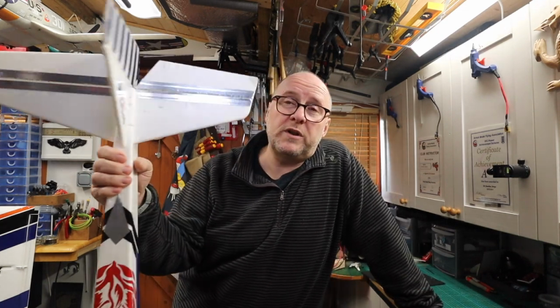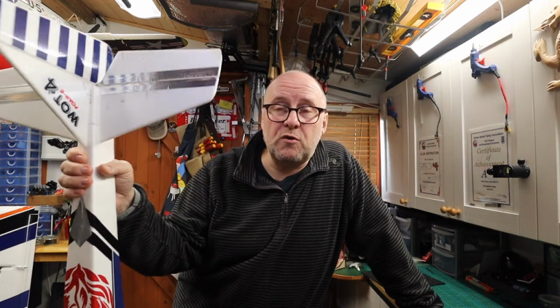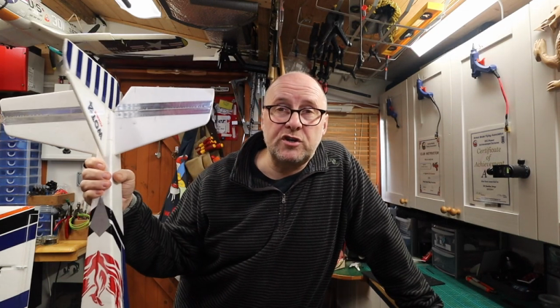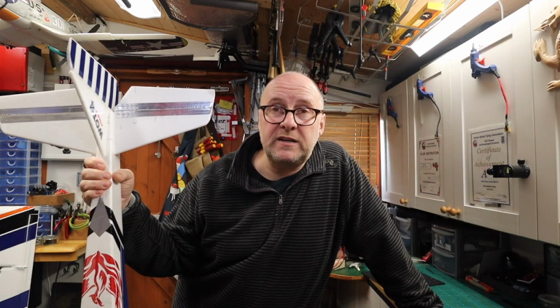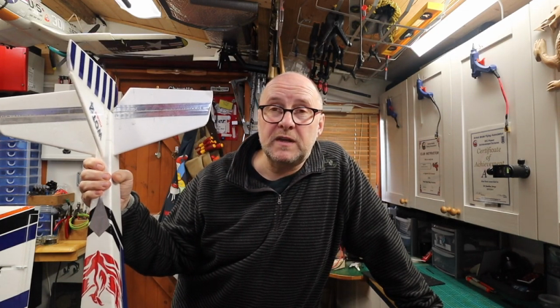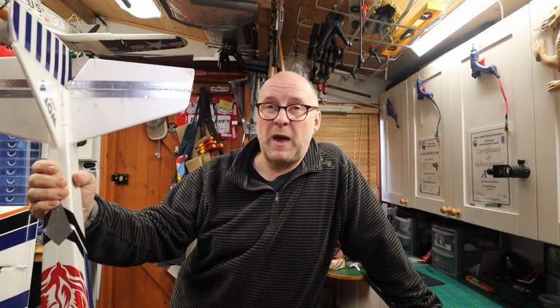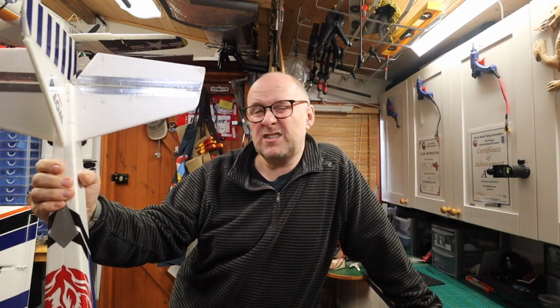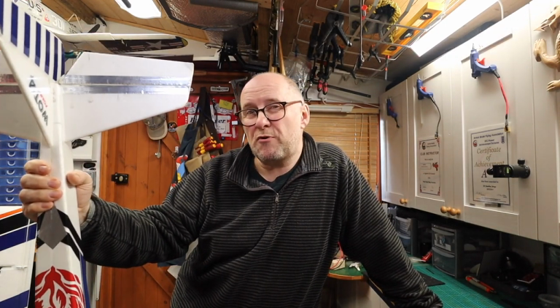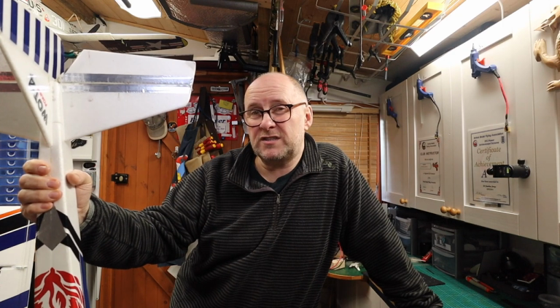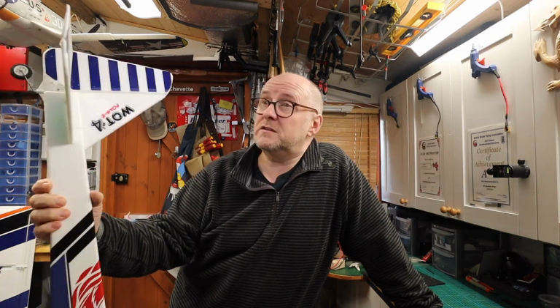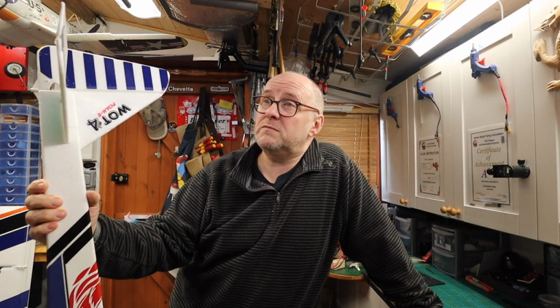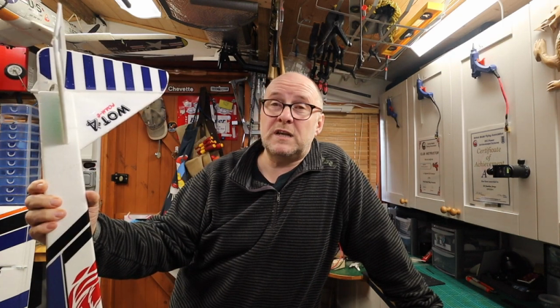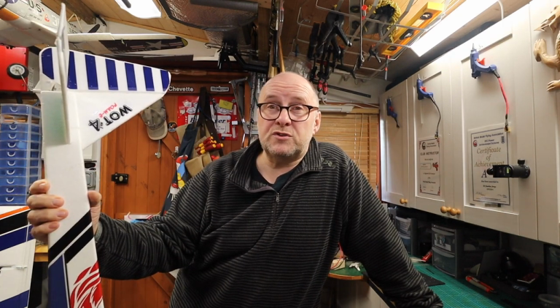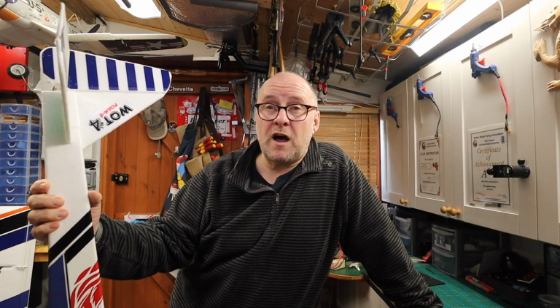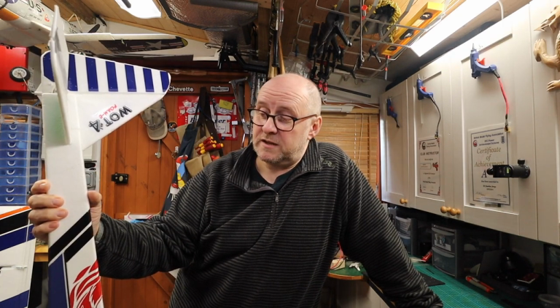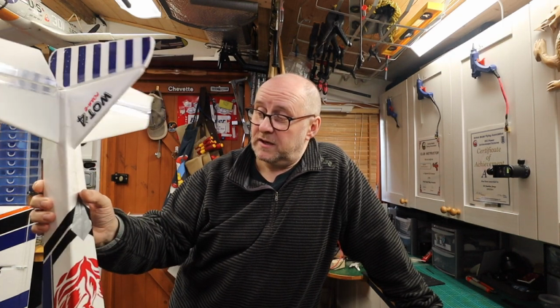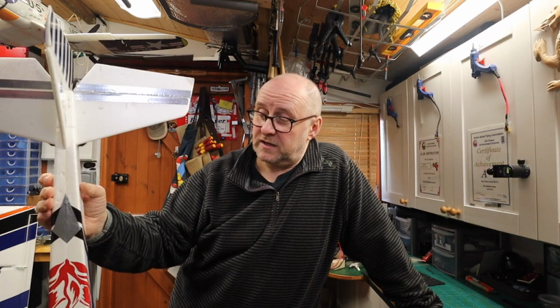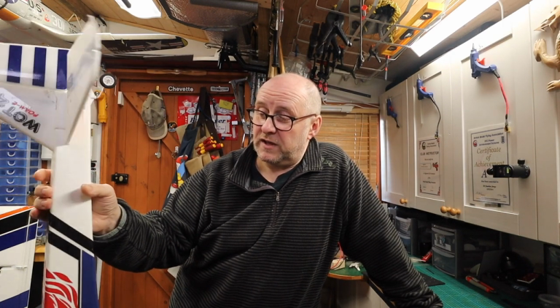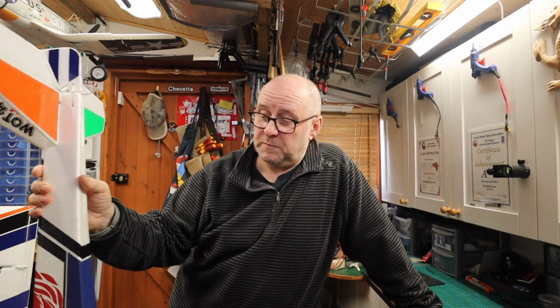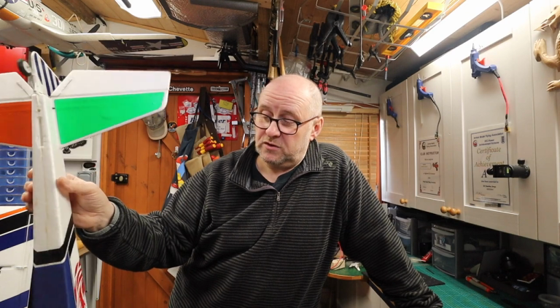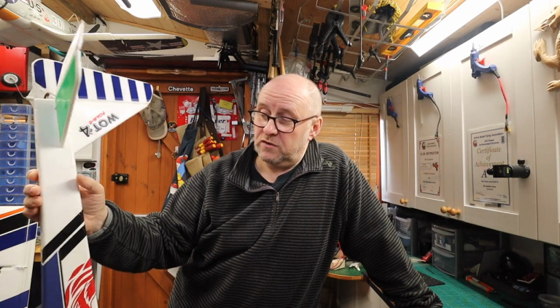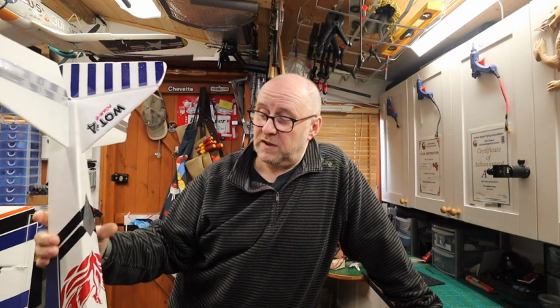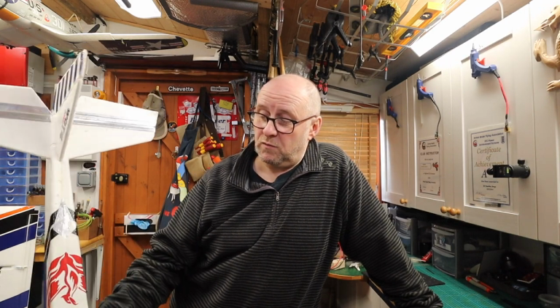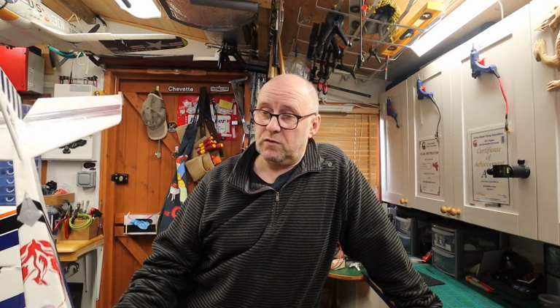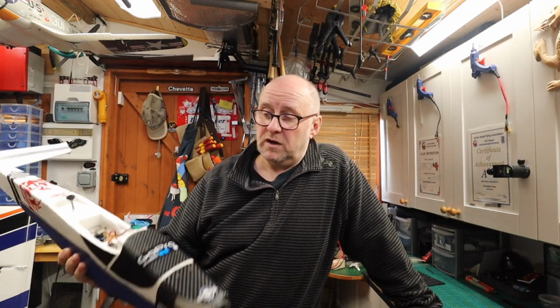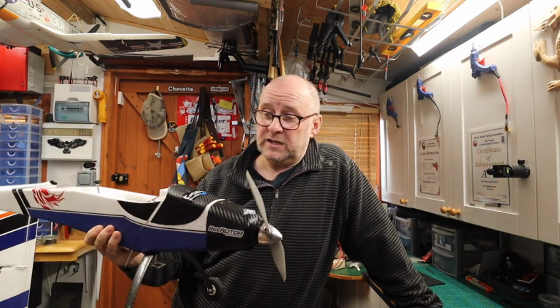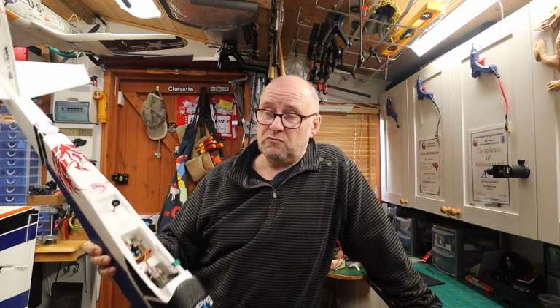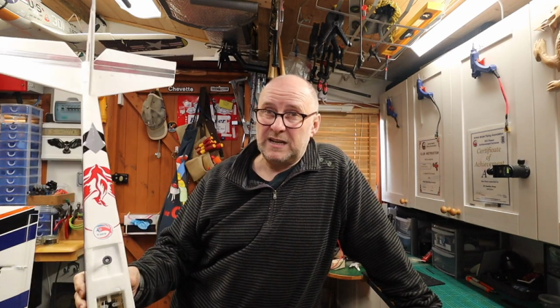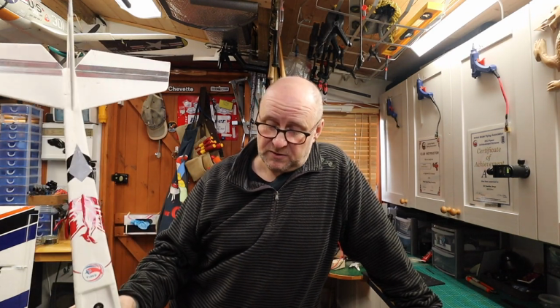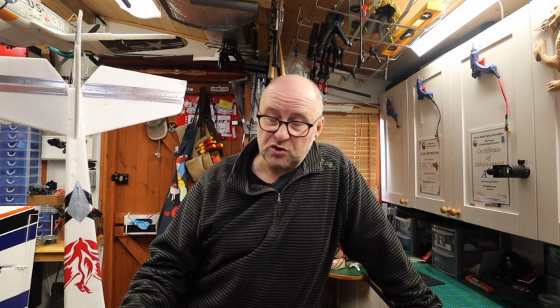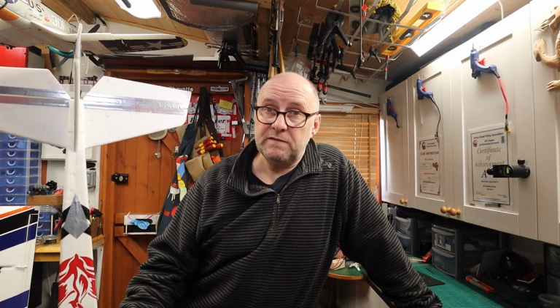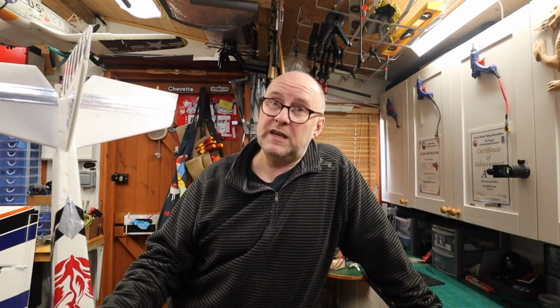One thing about crashing the plane: when you've repaired it, it's not so precious and you do tend to push it a little harder. I found it's been a good learning curve flying the Wot4. I wouldn't say it's an outright beginner plane, but it is a good plane for beginners.